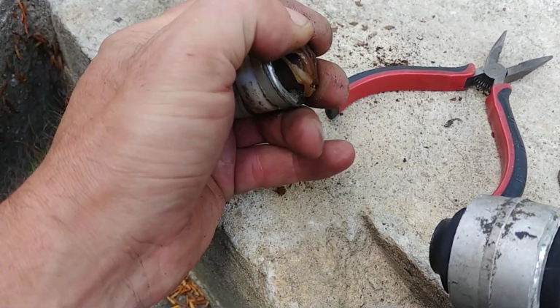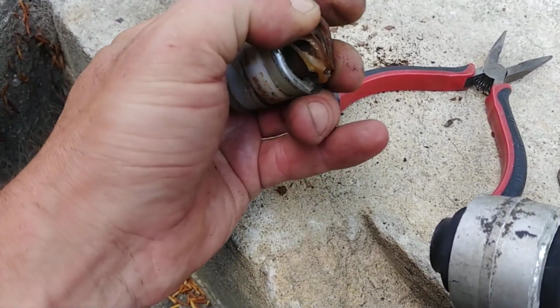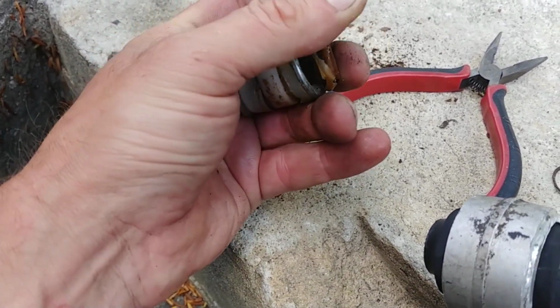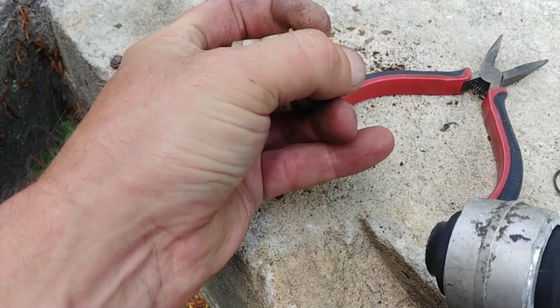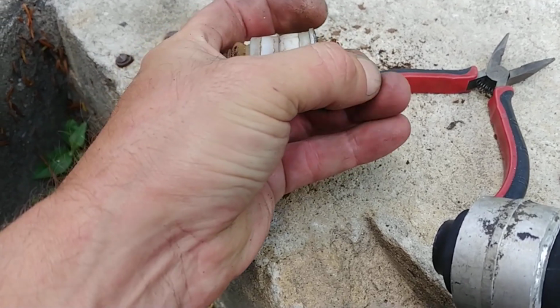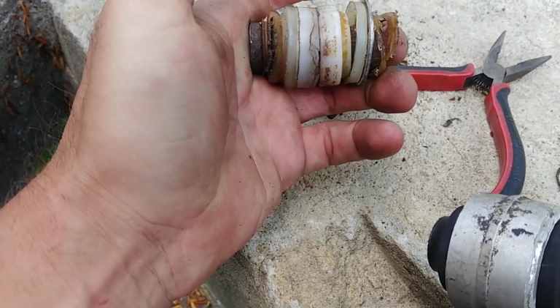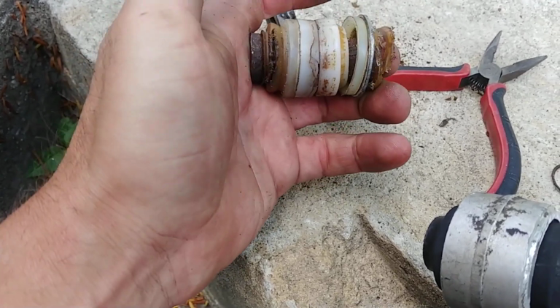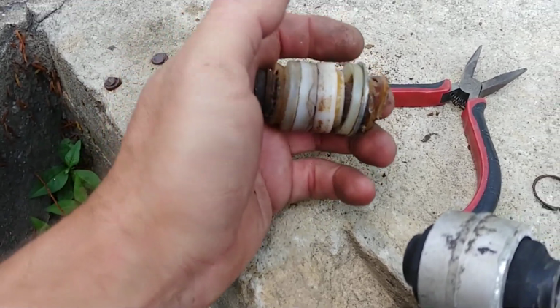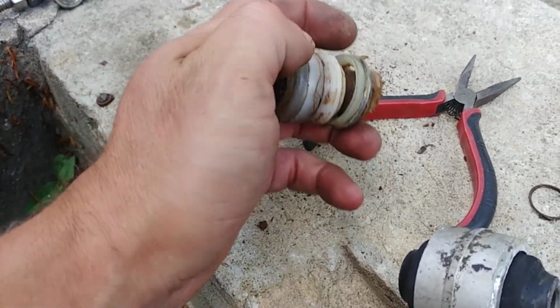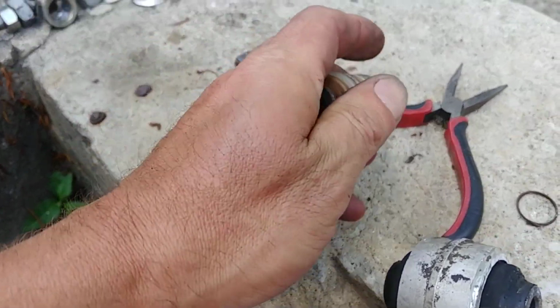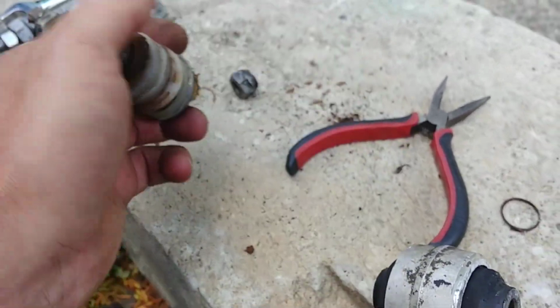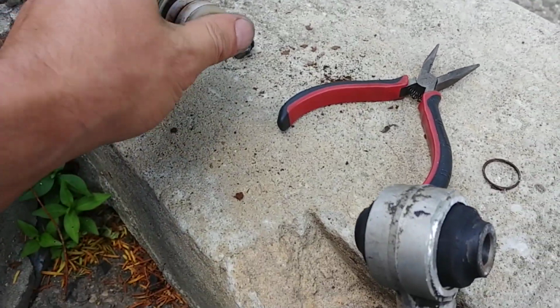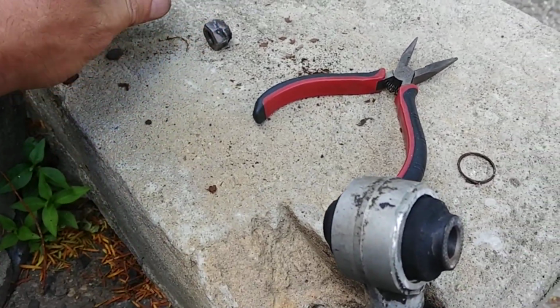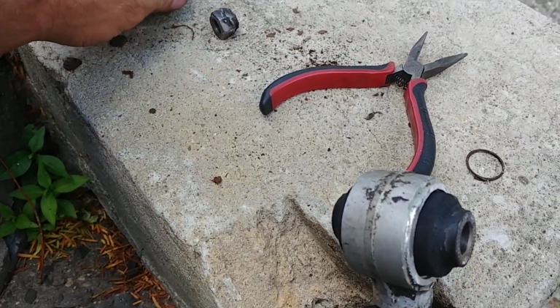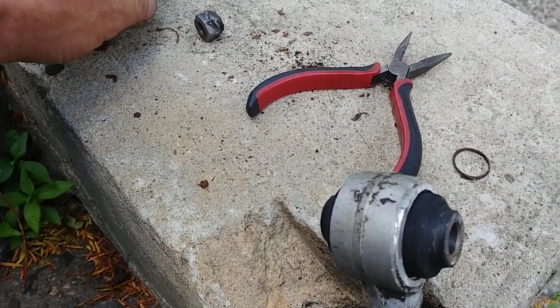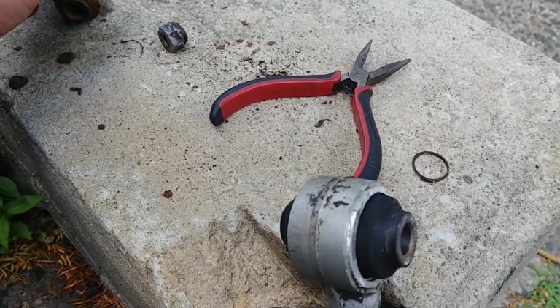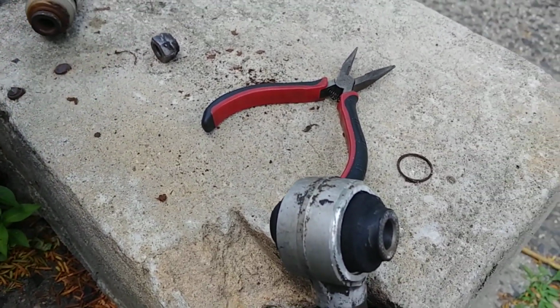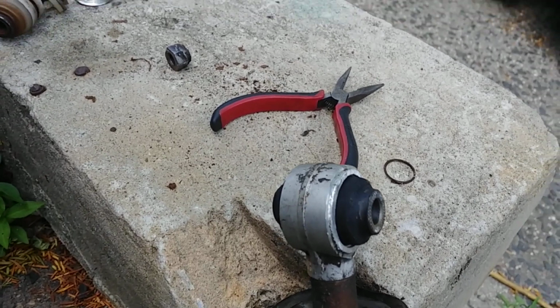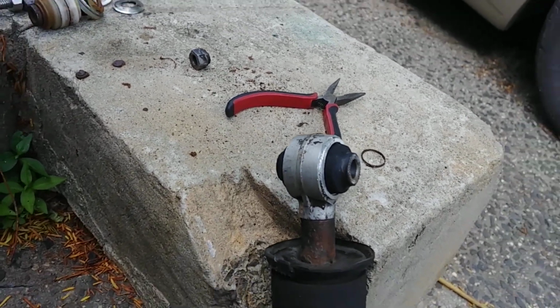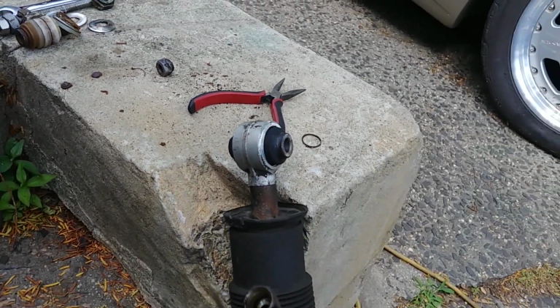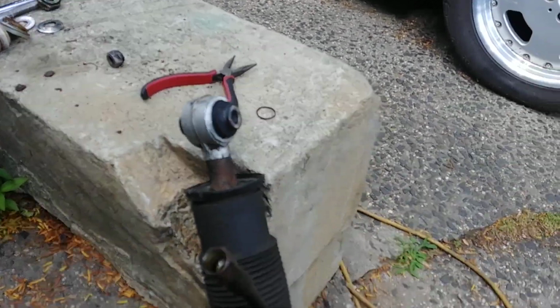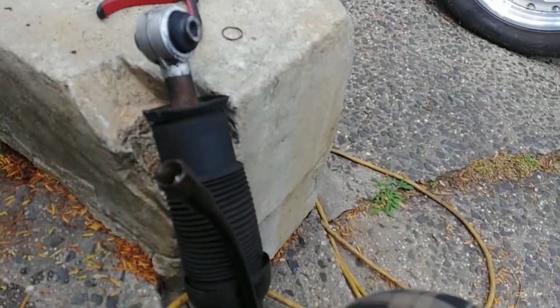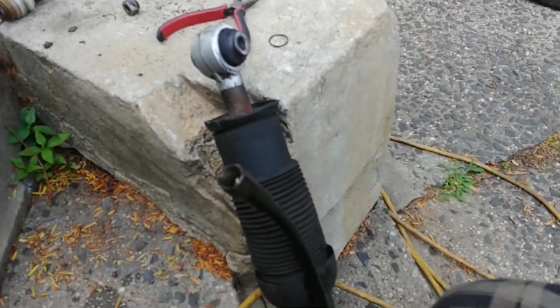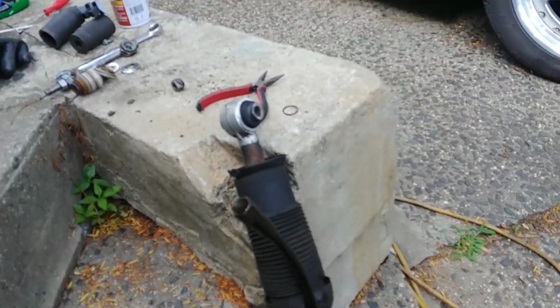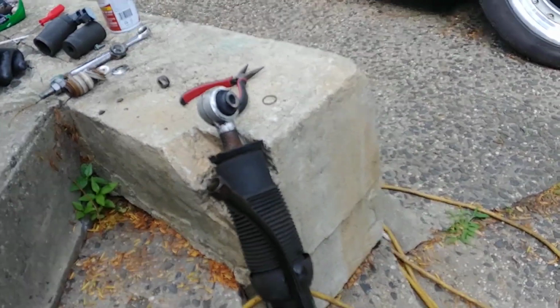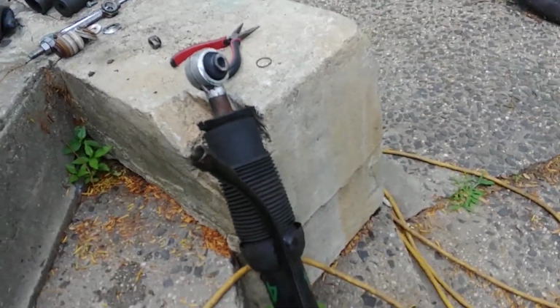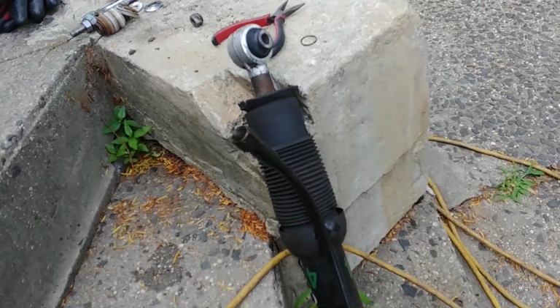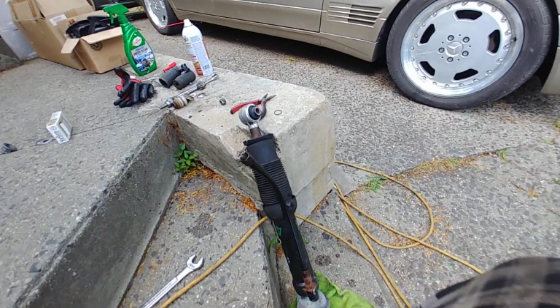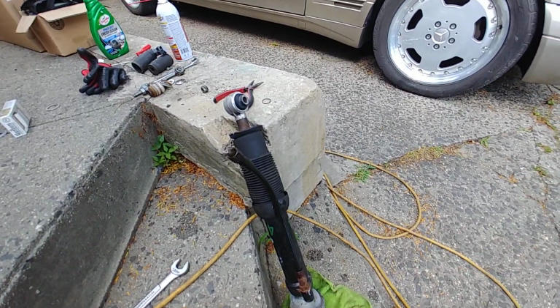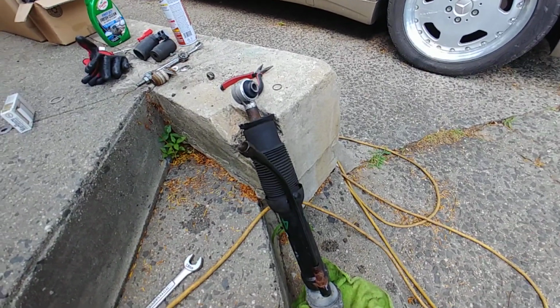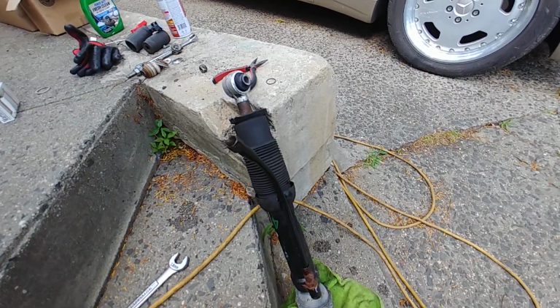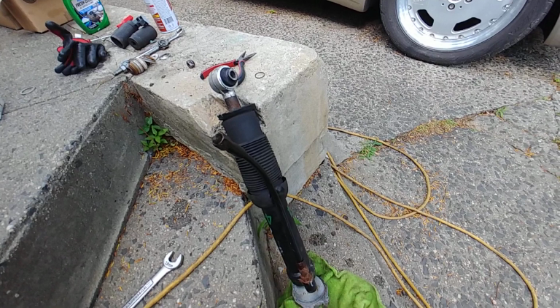That's what usually happens with these shocks - the upper piece, the upper mount, is usually okay, but the bottom one gets destroyed. So obviously you would replace the whole strut.